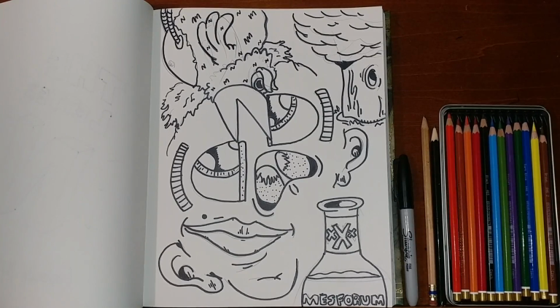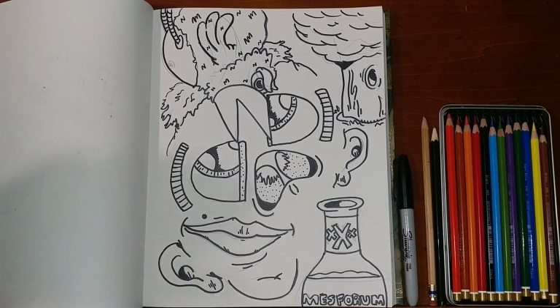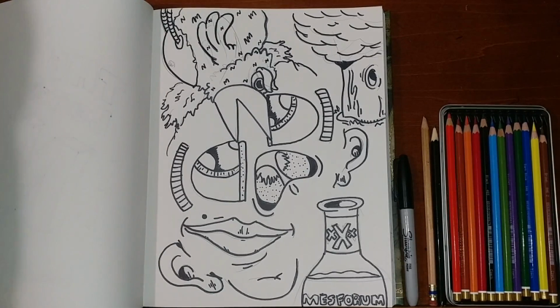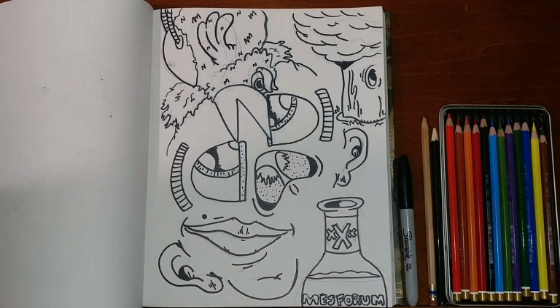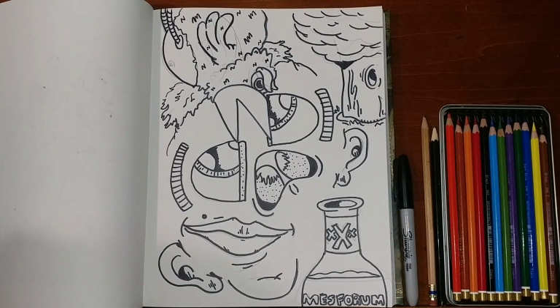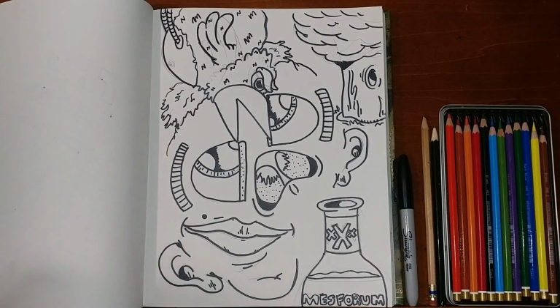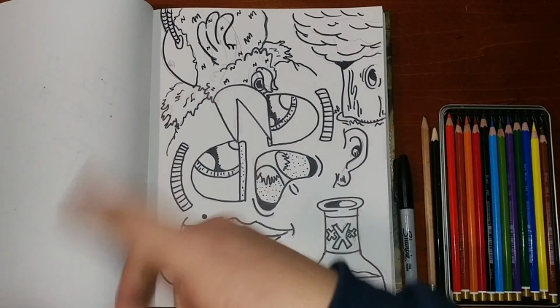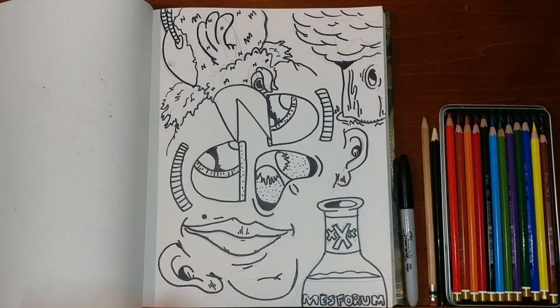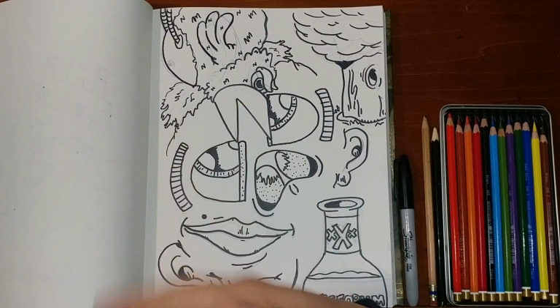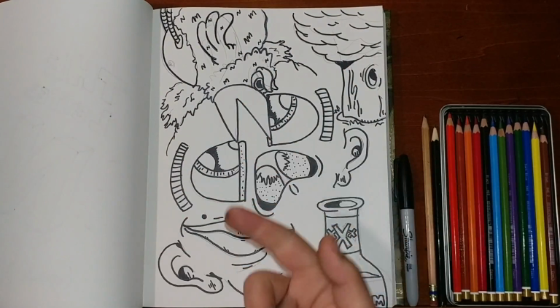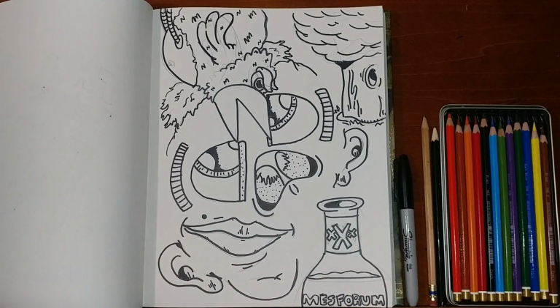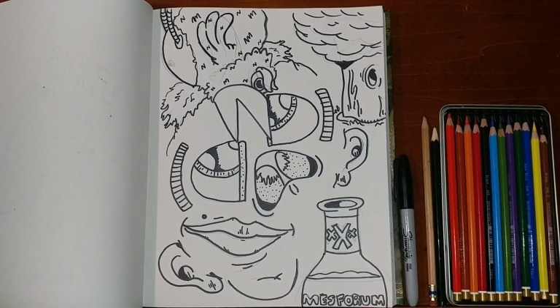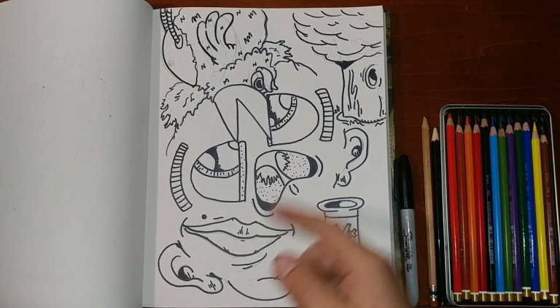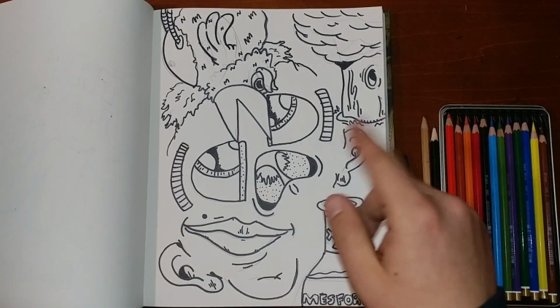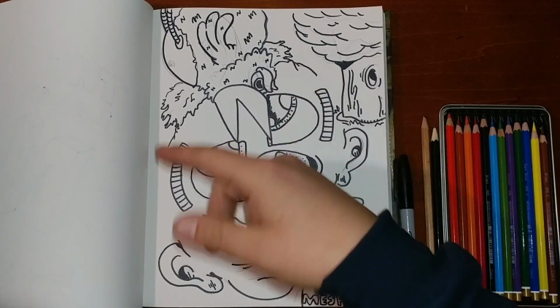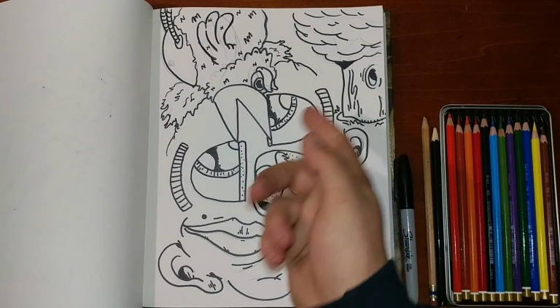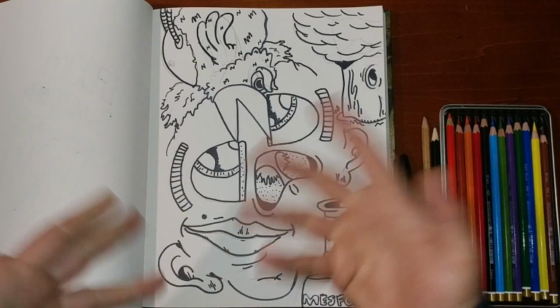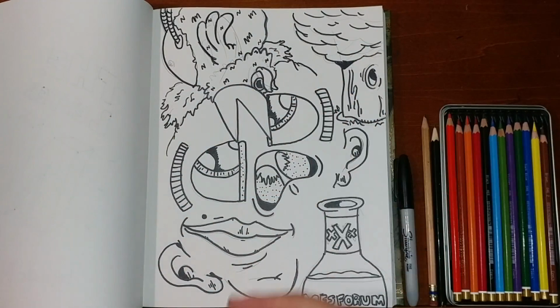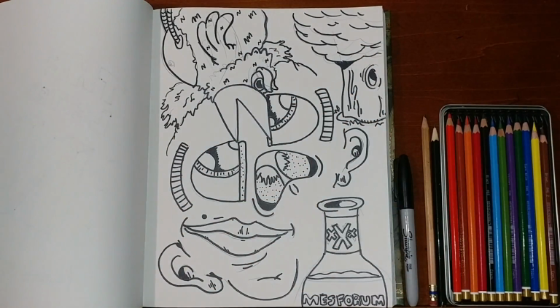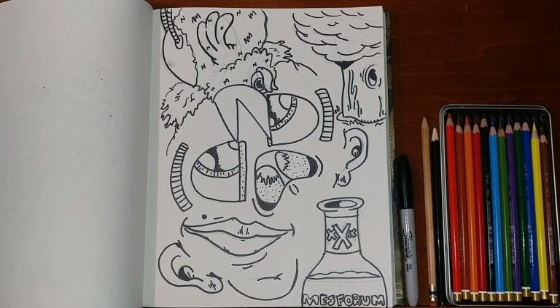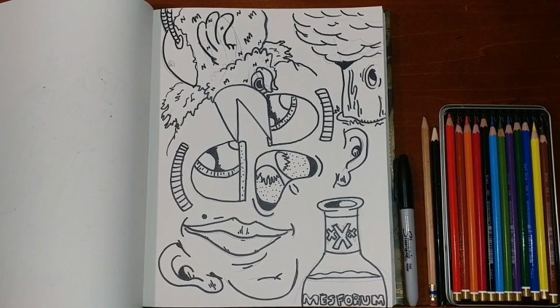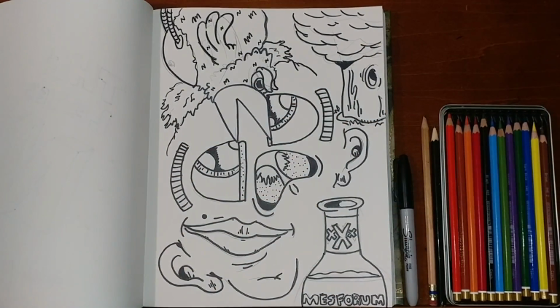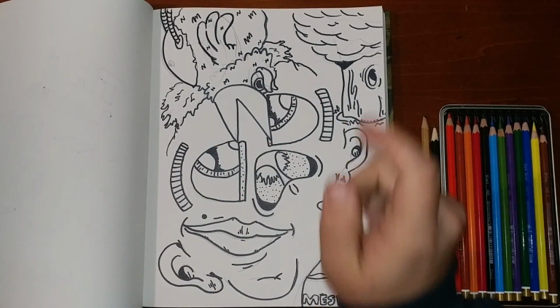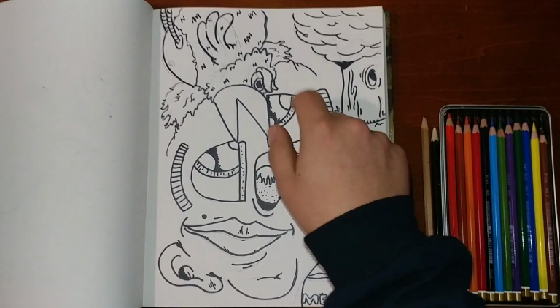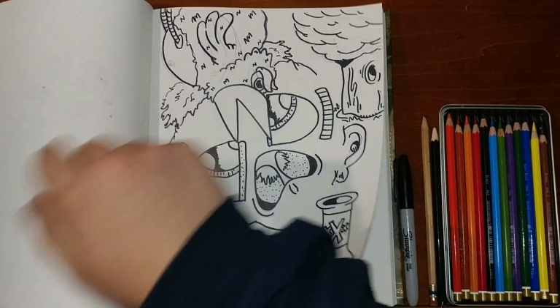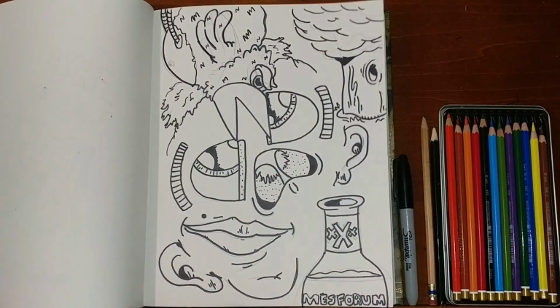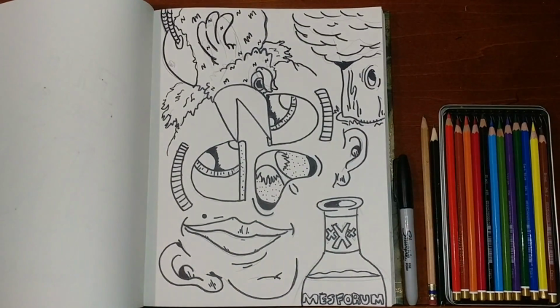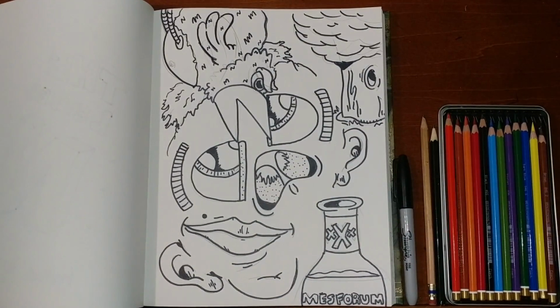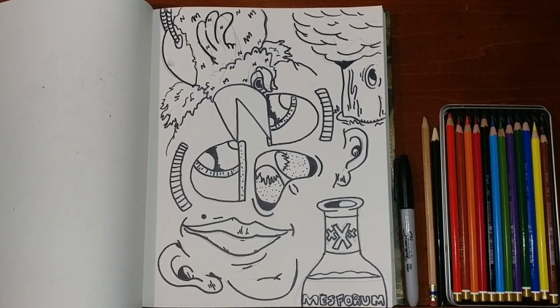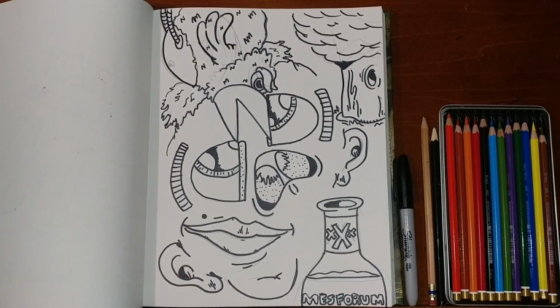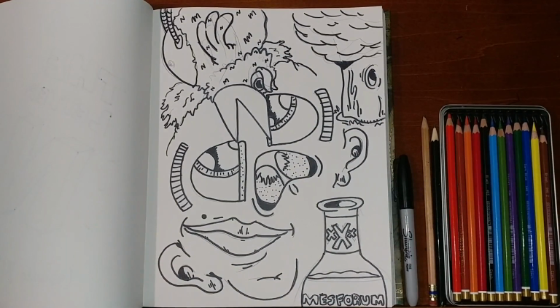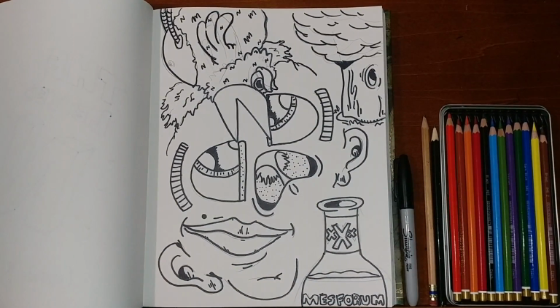That's all I can explain. We're just gonna hop right on into the coloring. If you've been watching this far and you enjoy it, subscribe — we have a long way to letter Z, so join the ride.